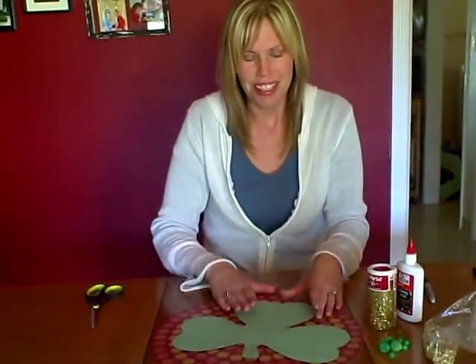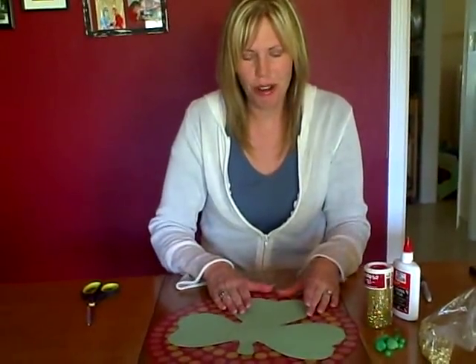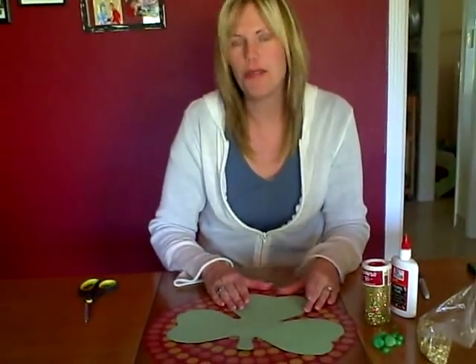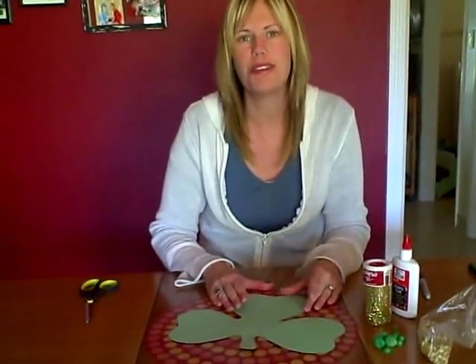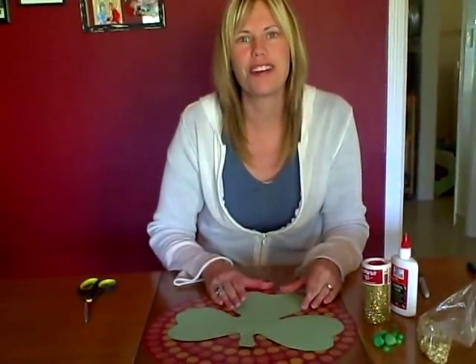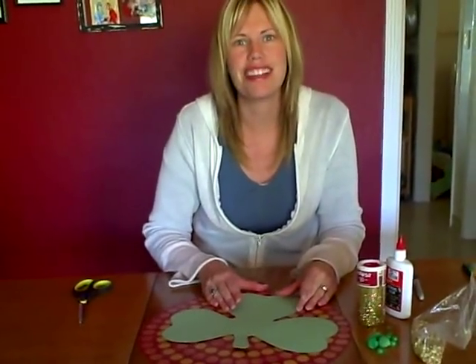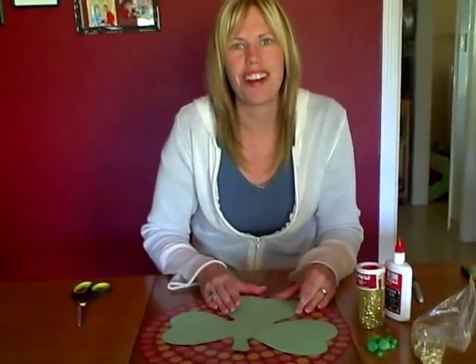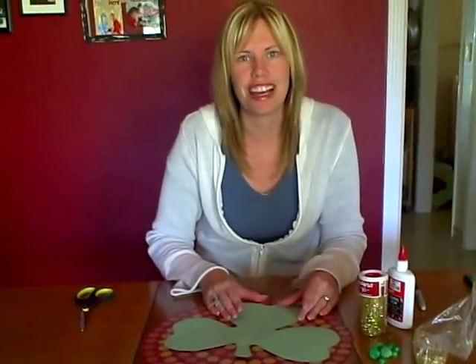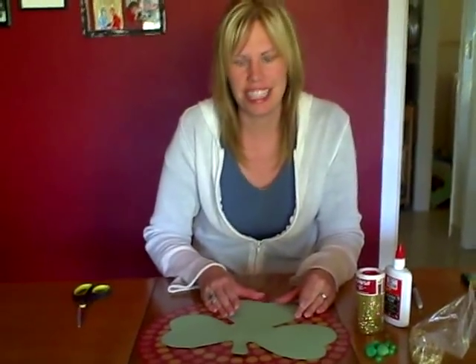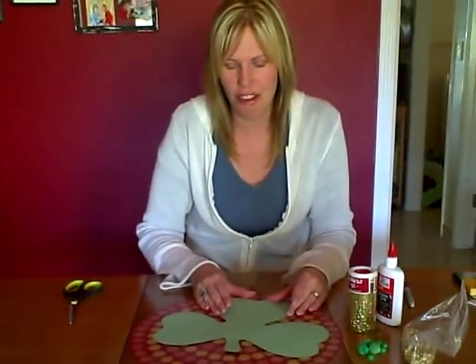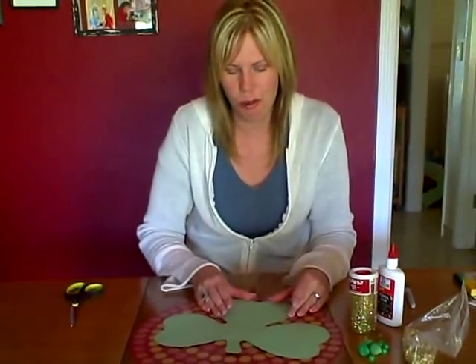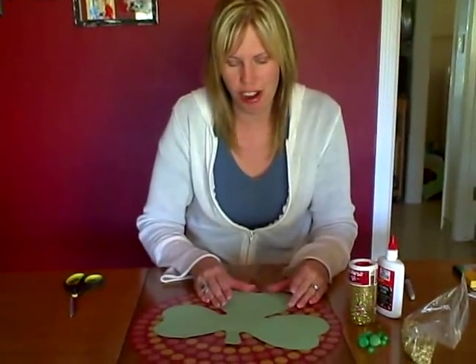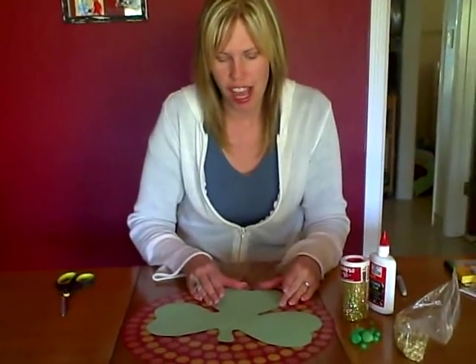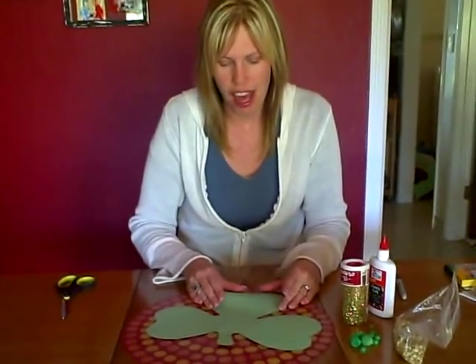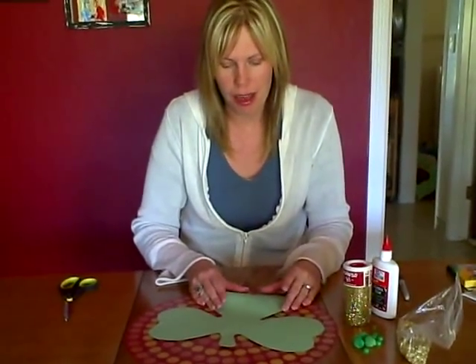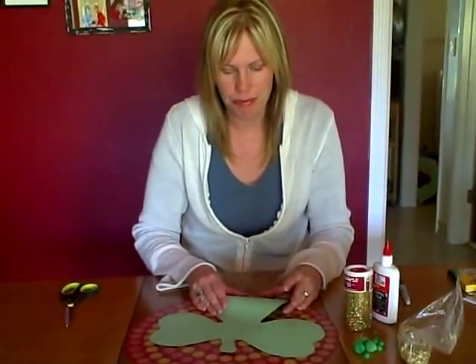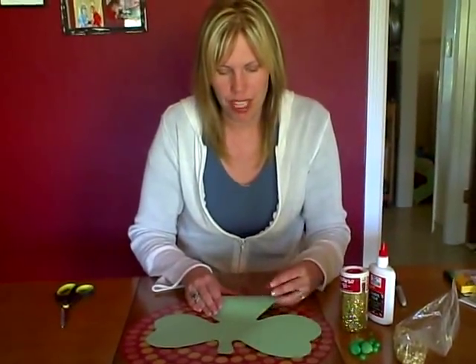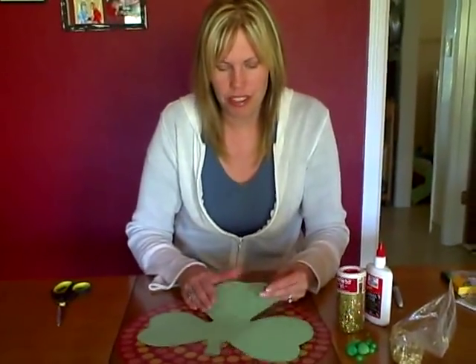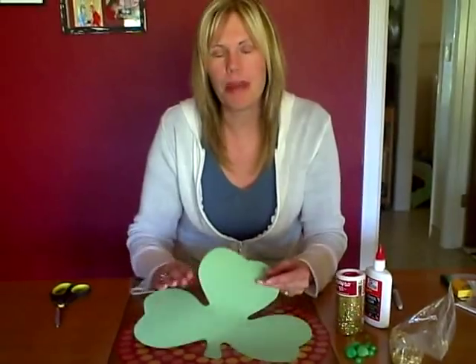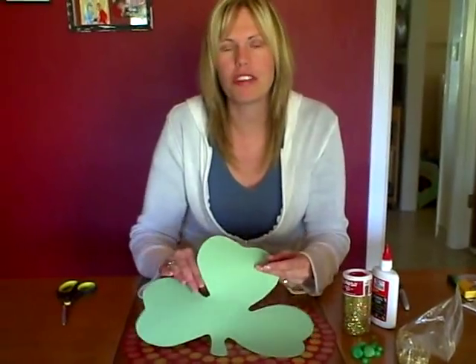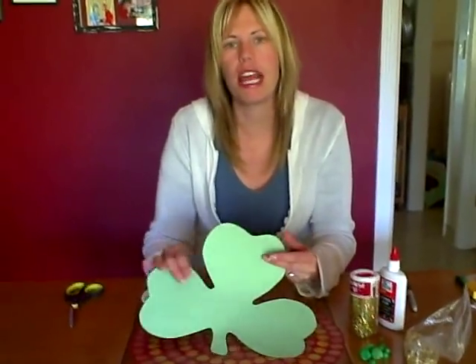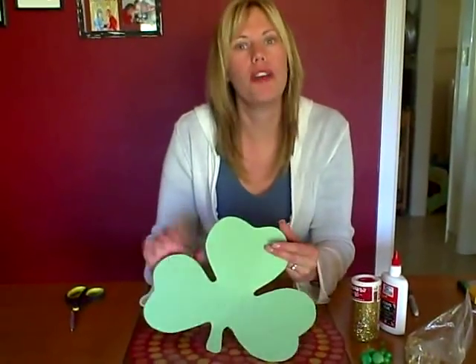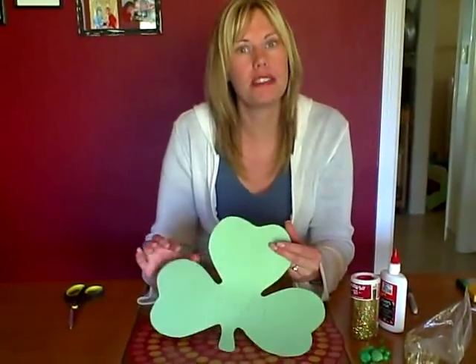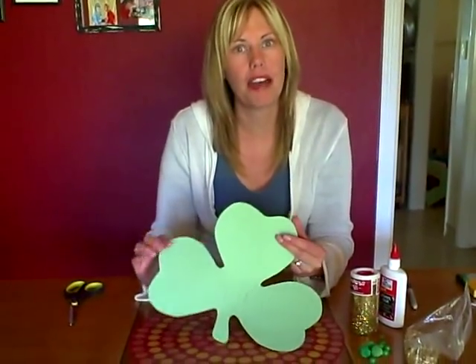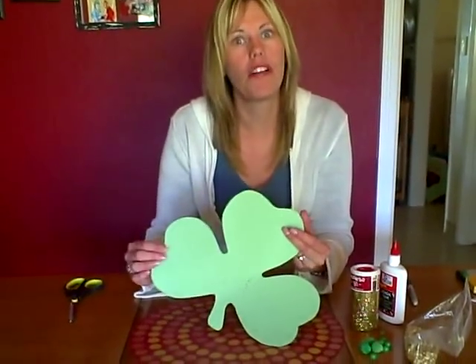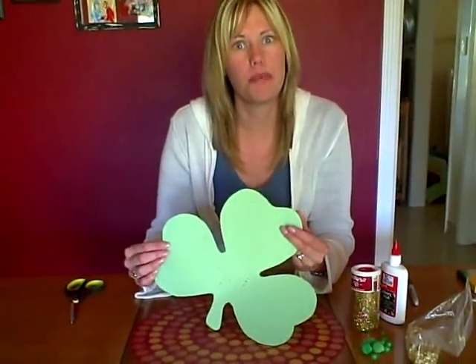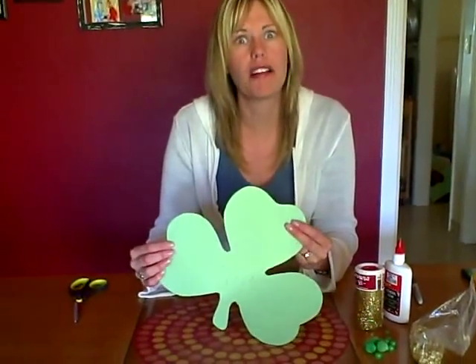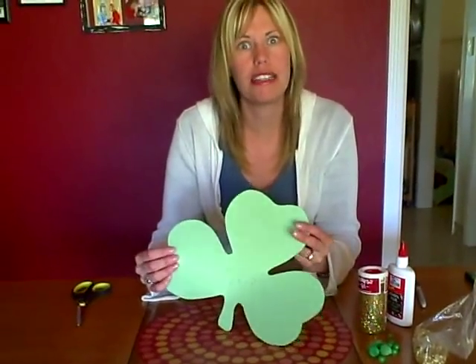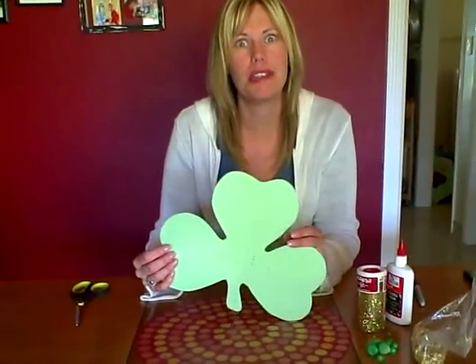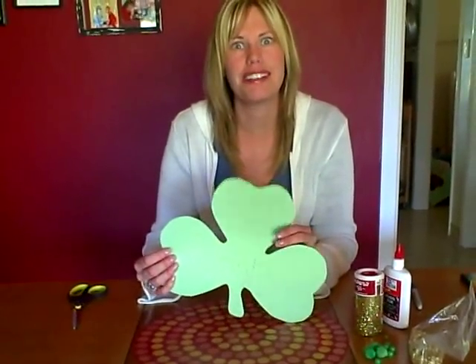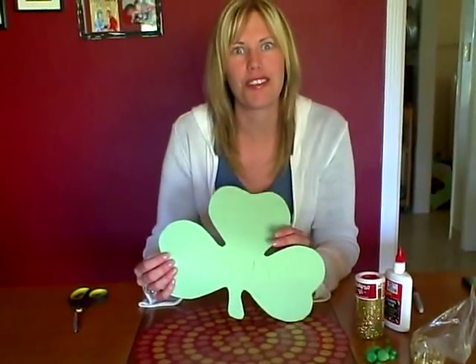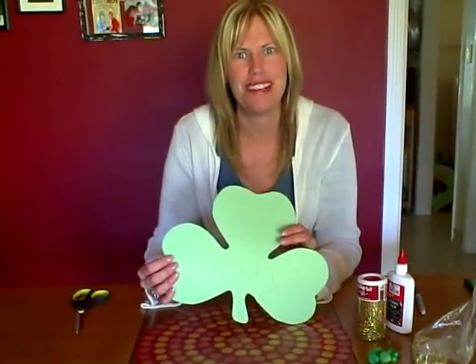I hope you enjoy this art idea for St. Patrick's Day. And this pattern will also be on Cullen's ABCs under themes.